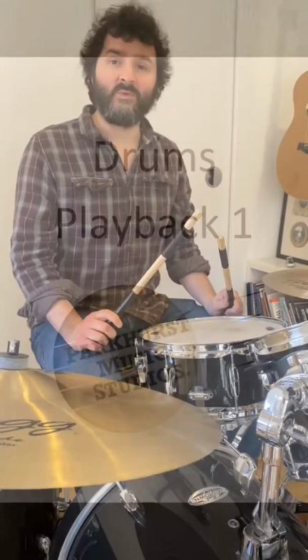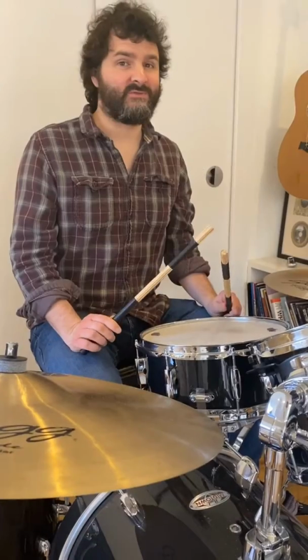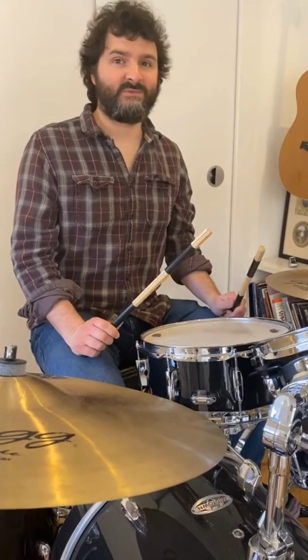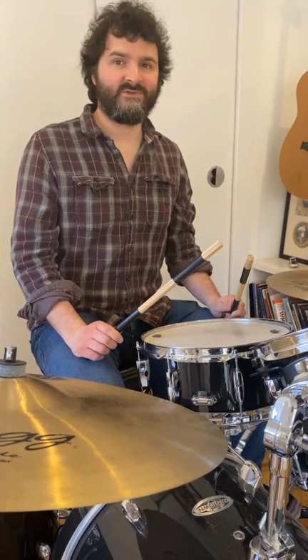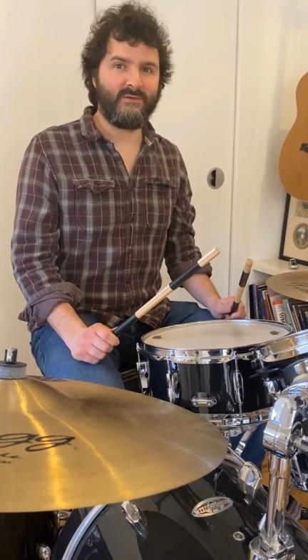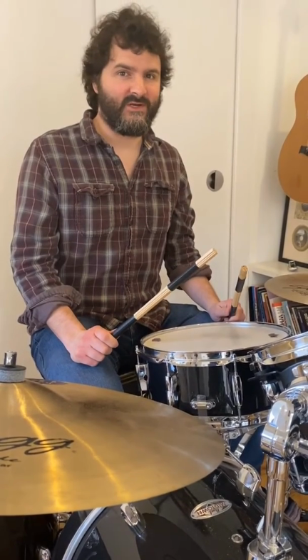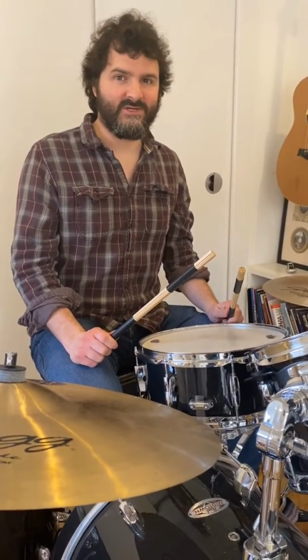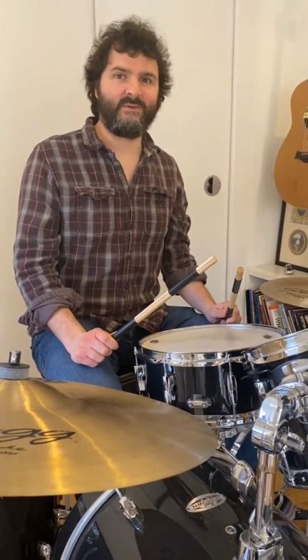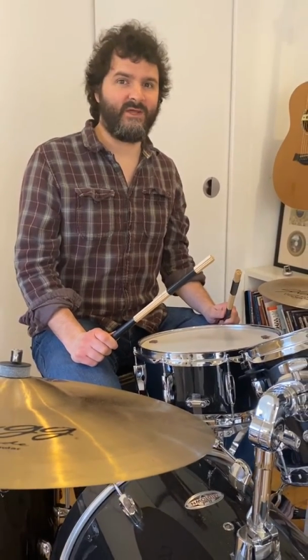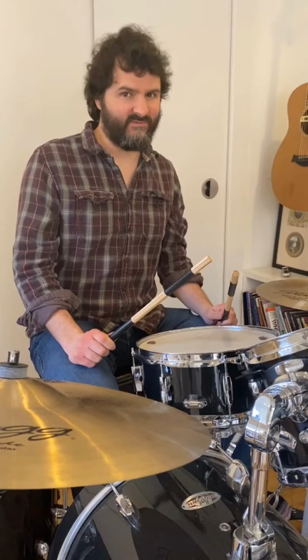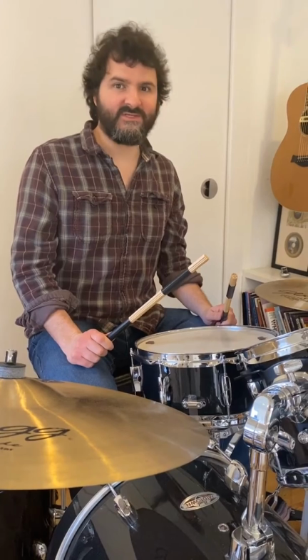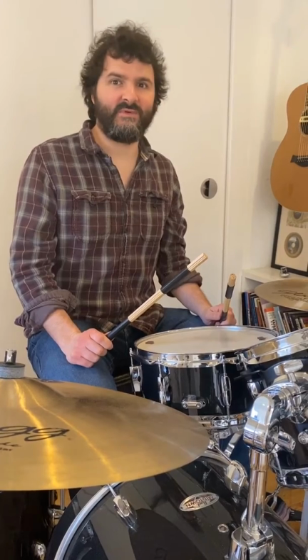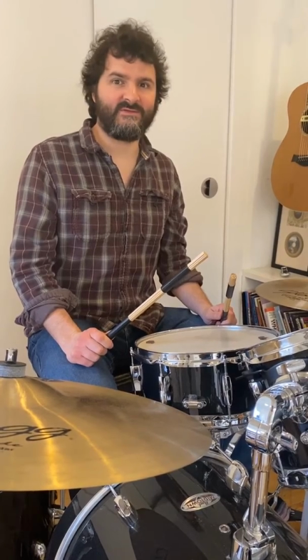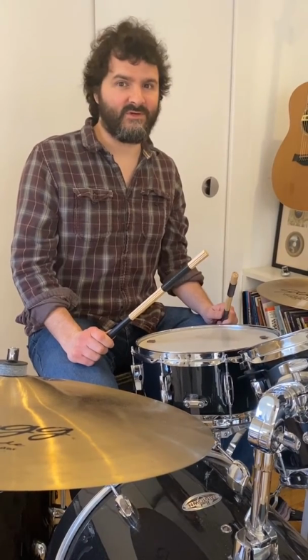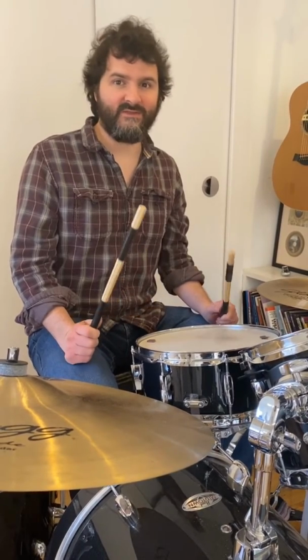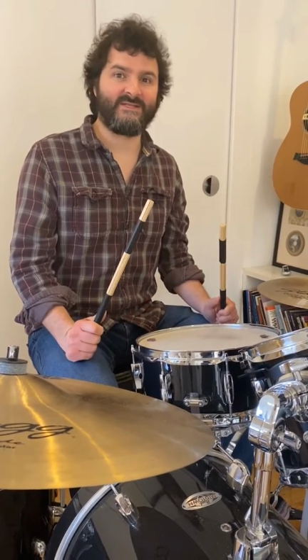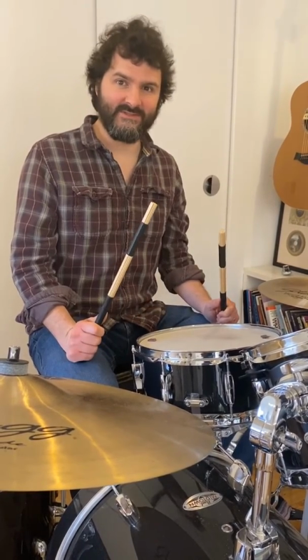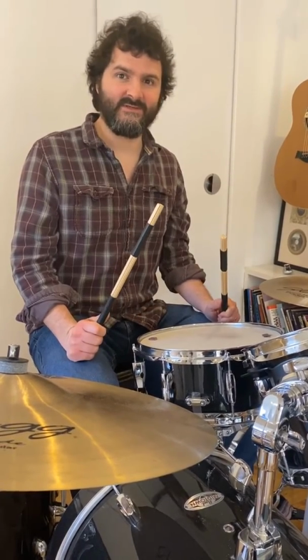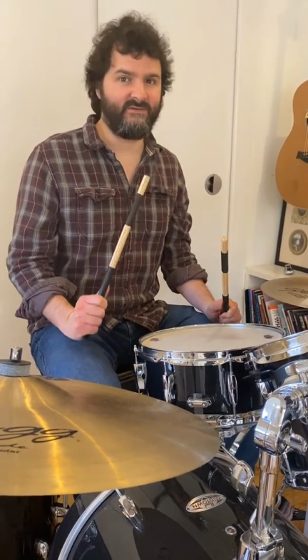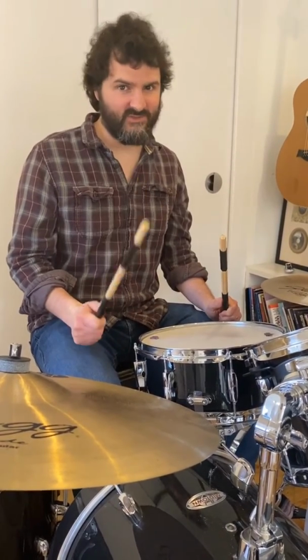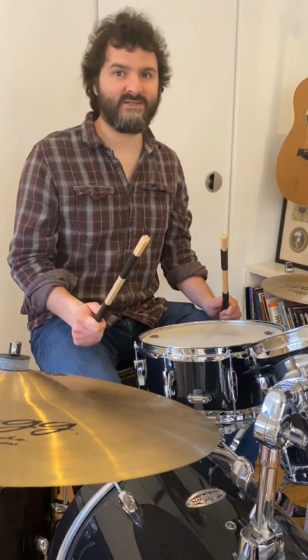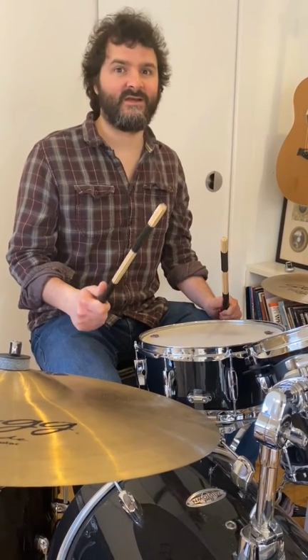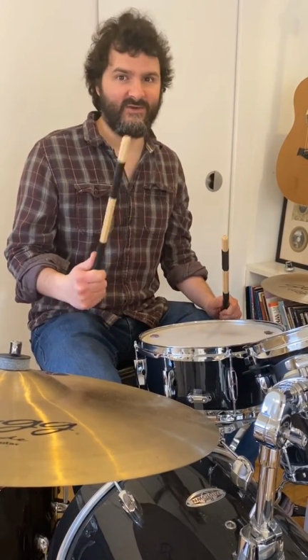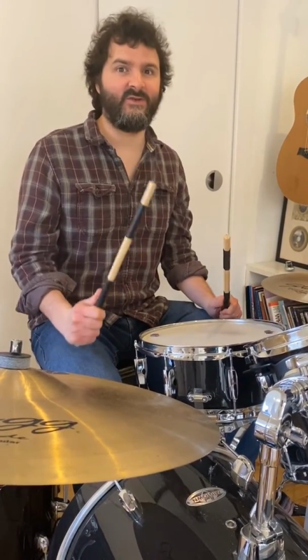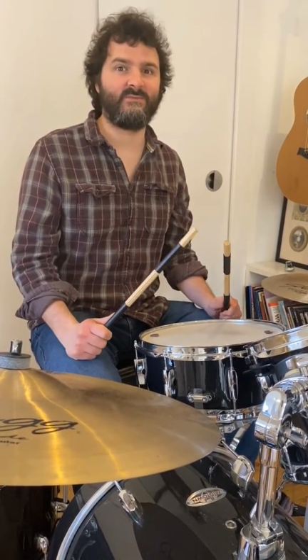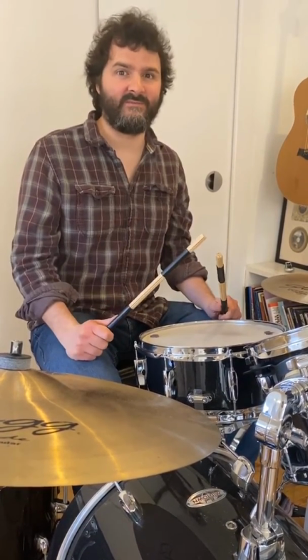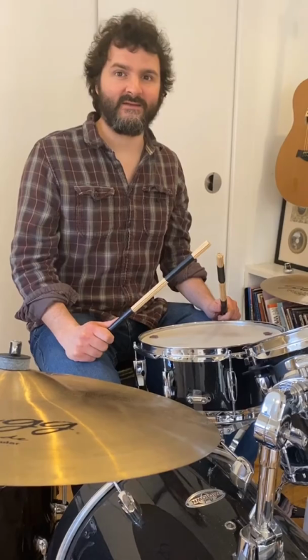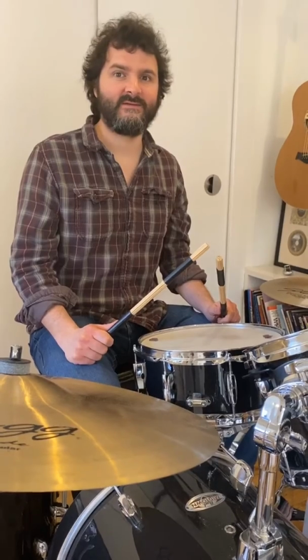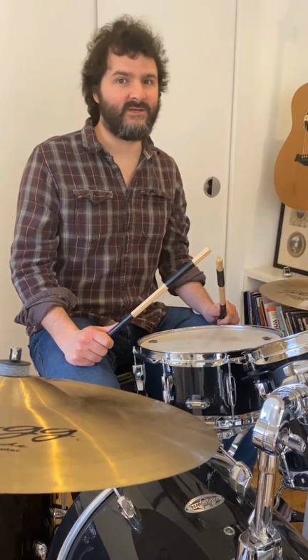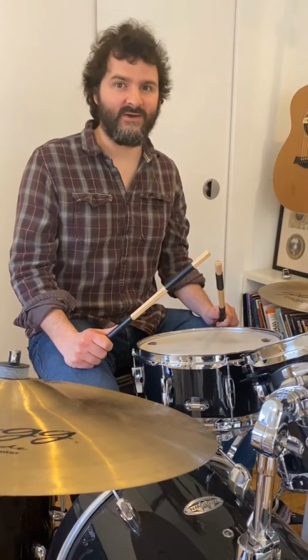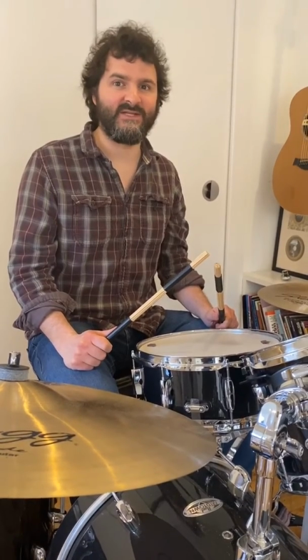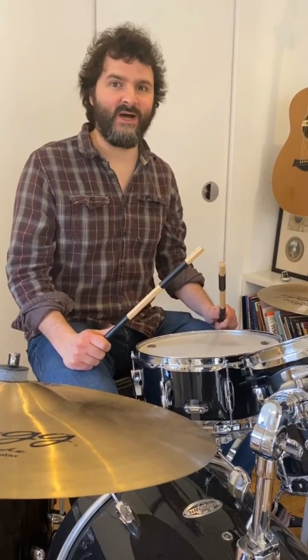Welcome to Drum Skills 1. We're going to start off by playing you some very simple patterns and you're going to play them back to us. I'll give it to you twice and then I'll count you in to play it back. Here we go, here's number one.